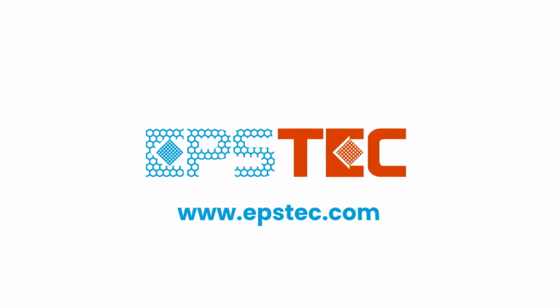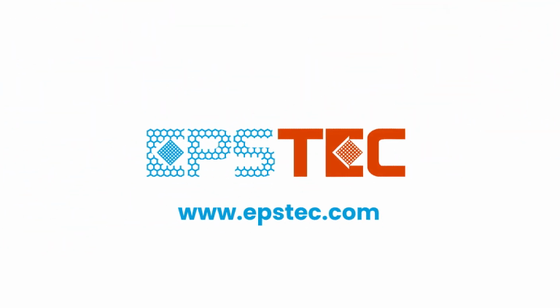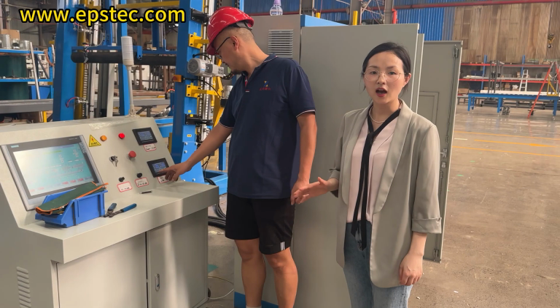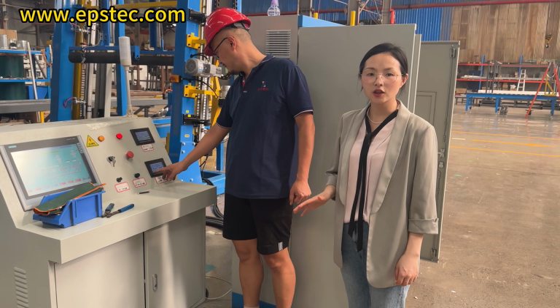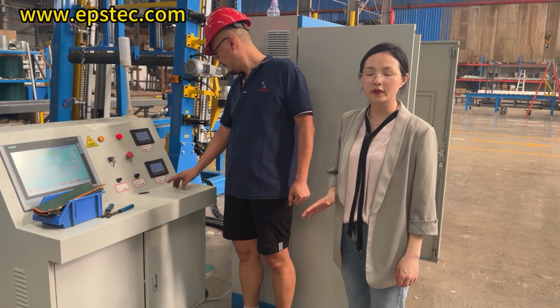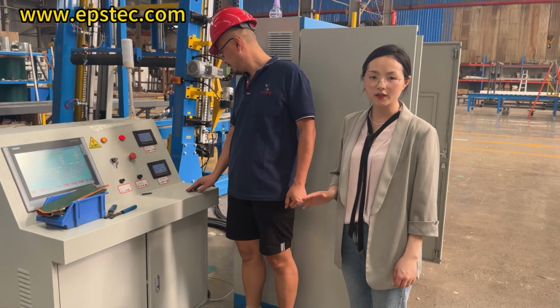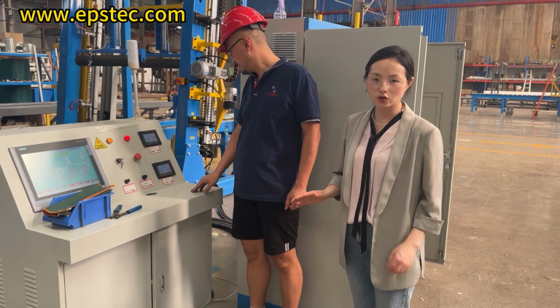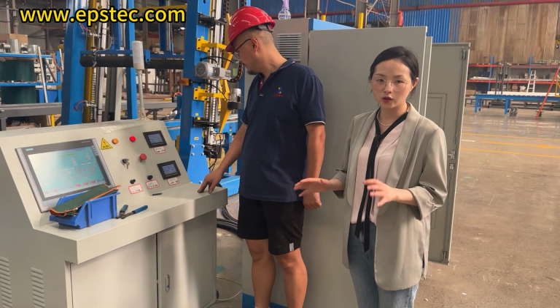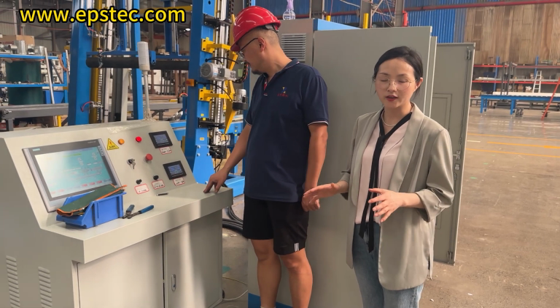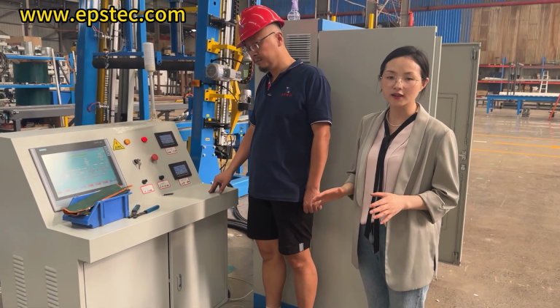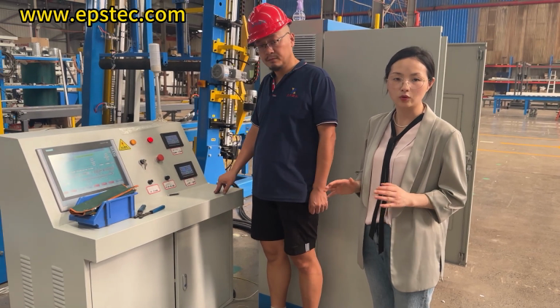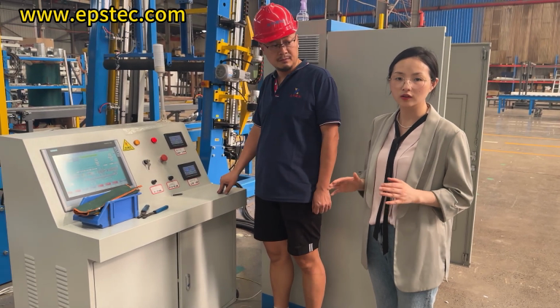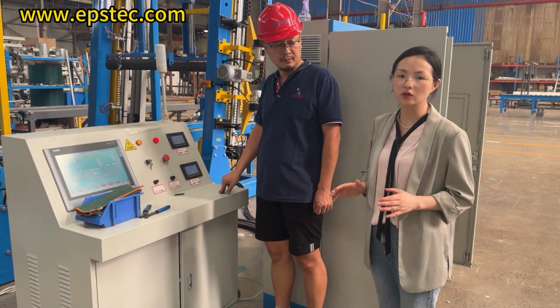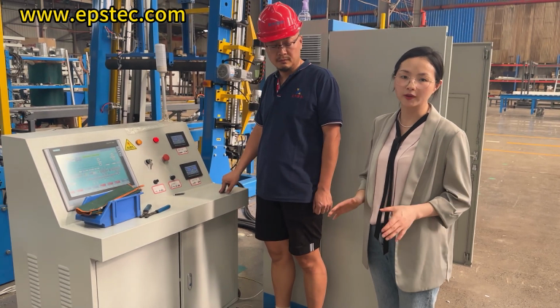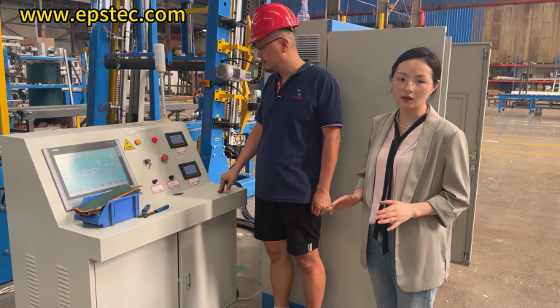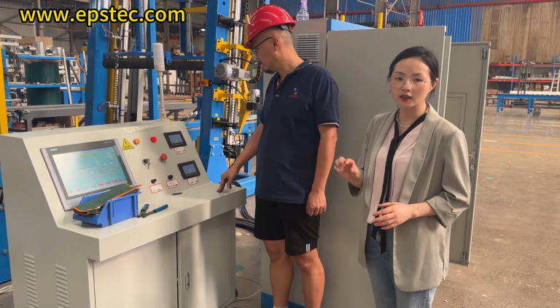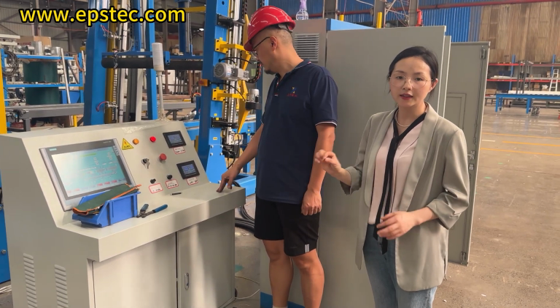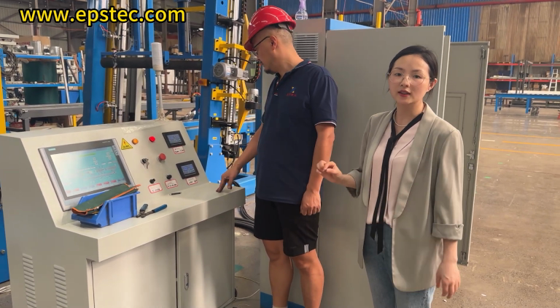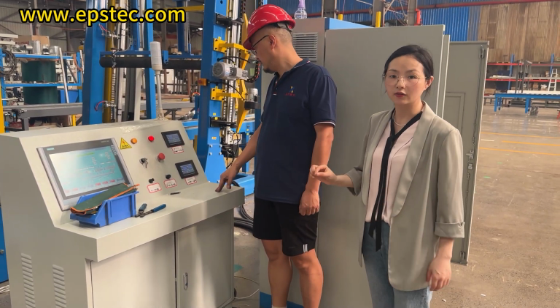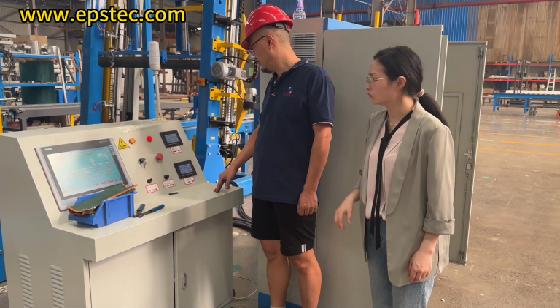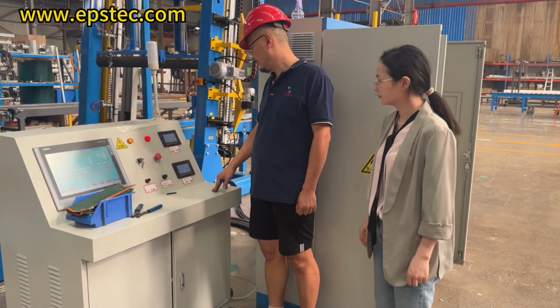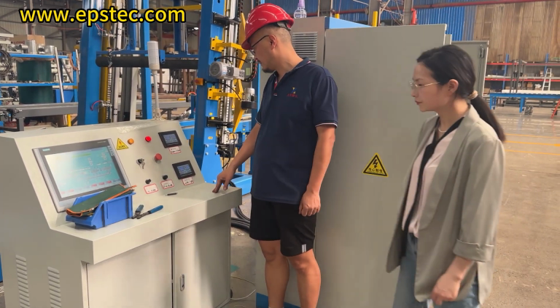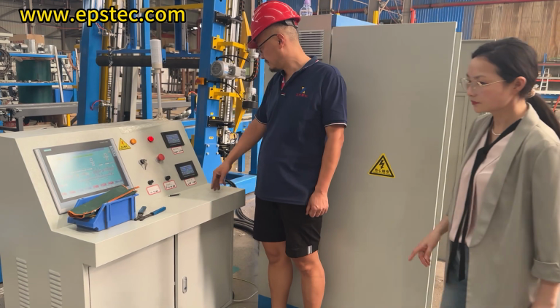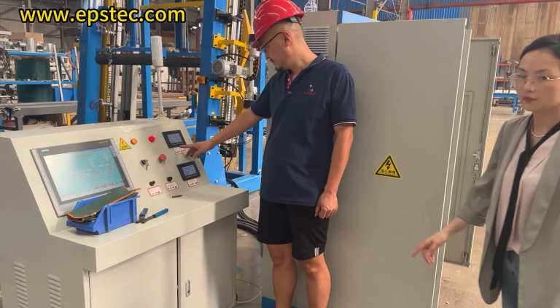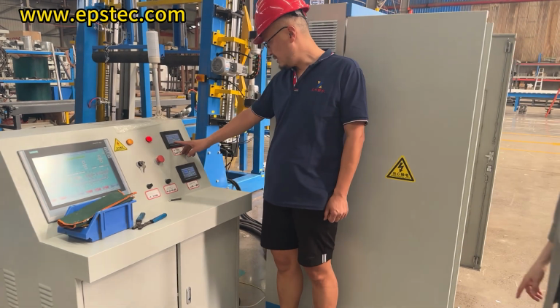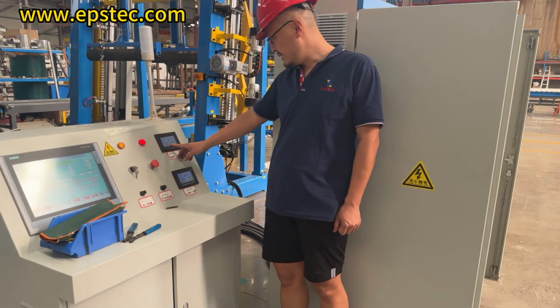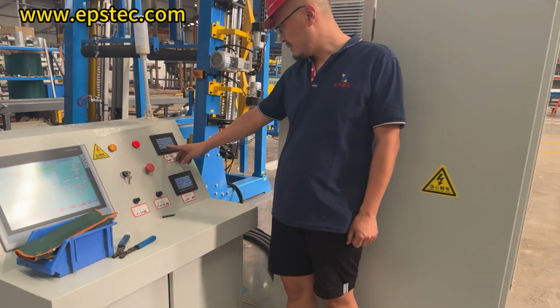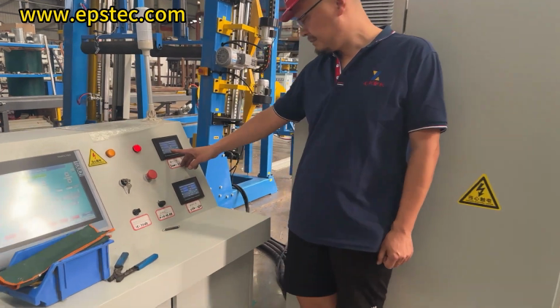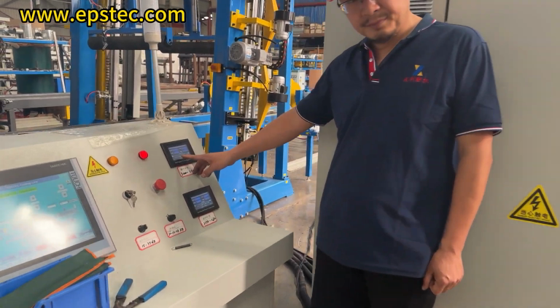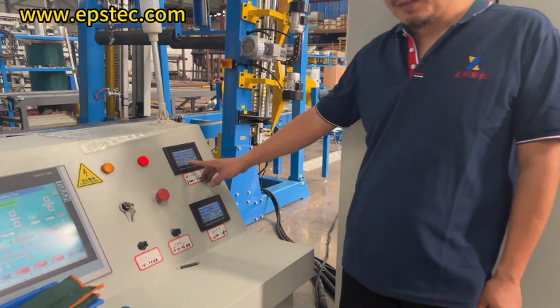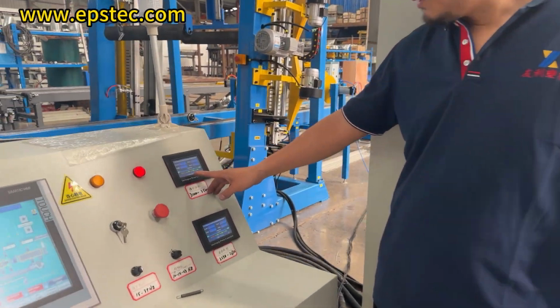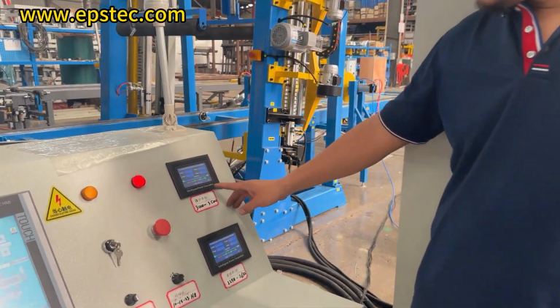Hi everyone, I am Fiona. Today we will invite engineer Shi to show us how to adjust the cutting wire temperature through the intelligent power regulator for the EPS cutting line.